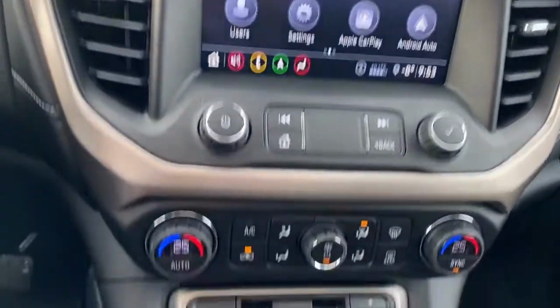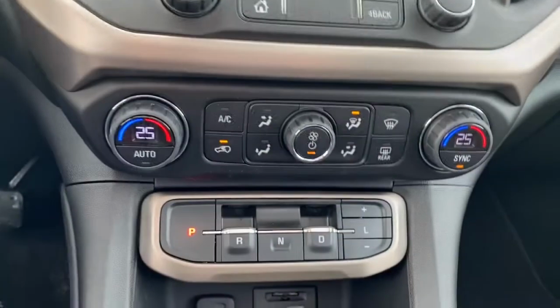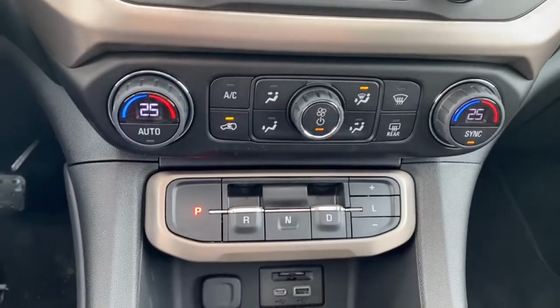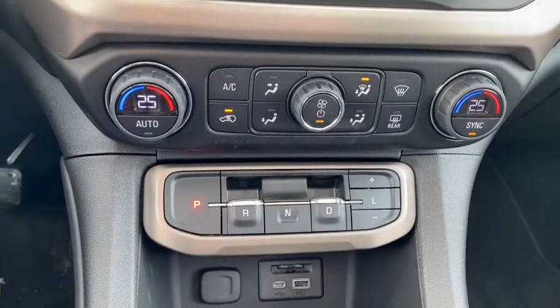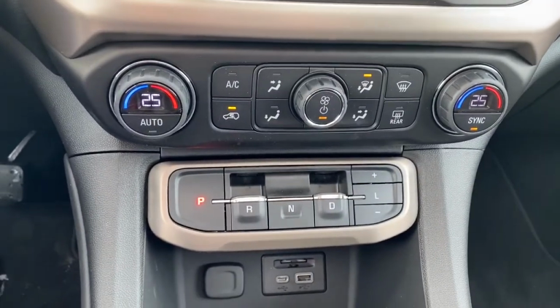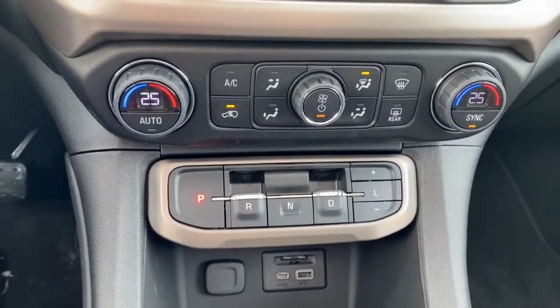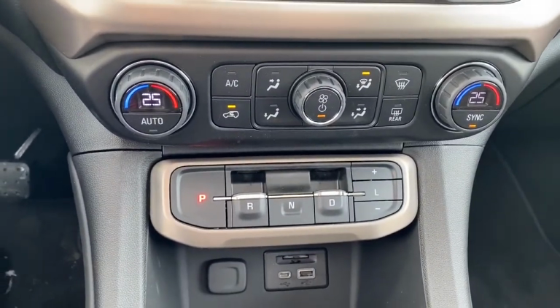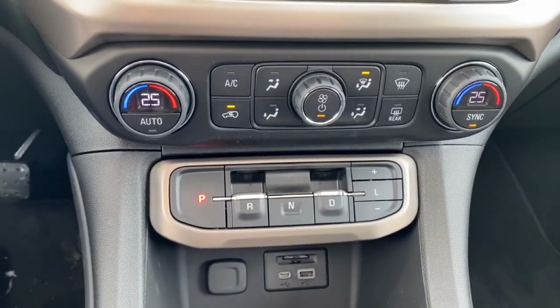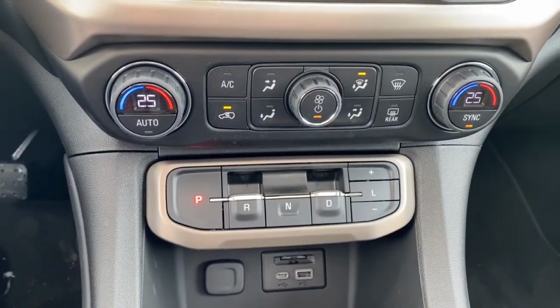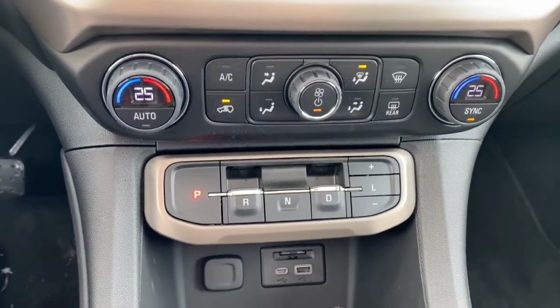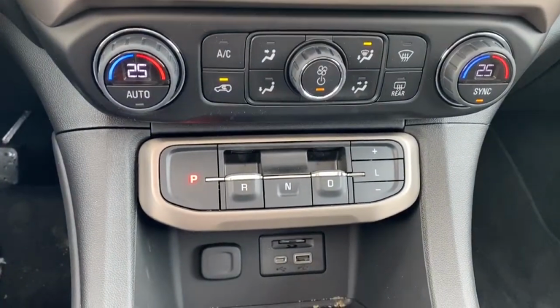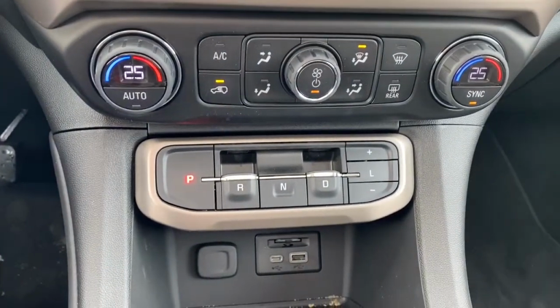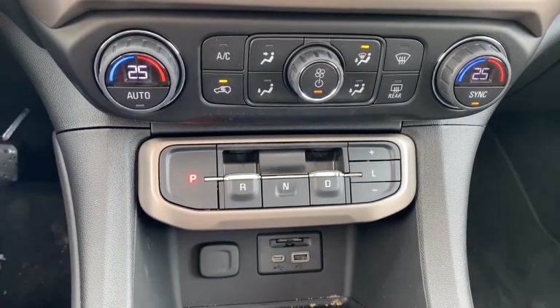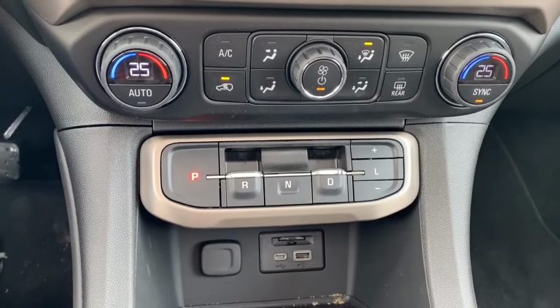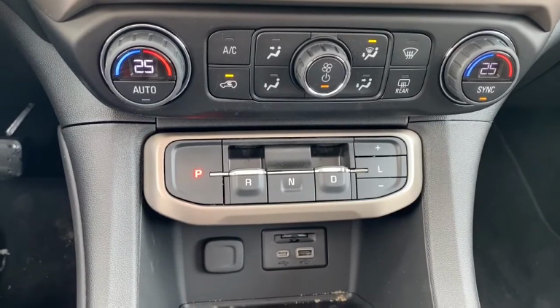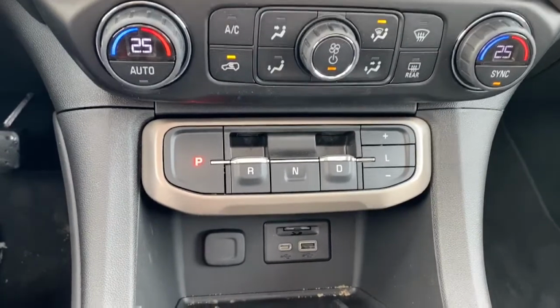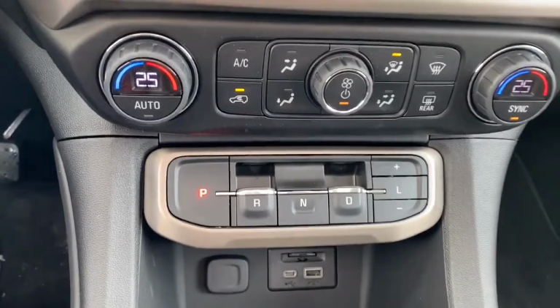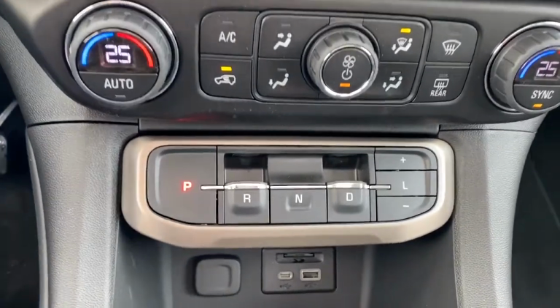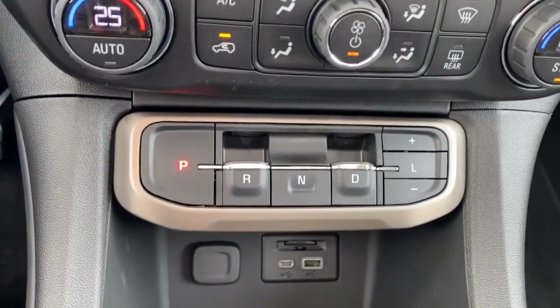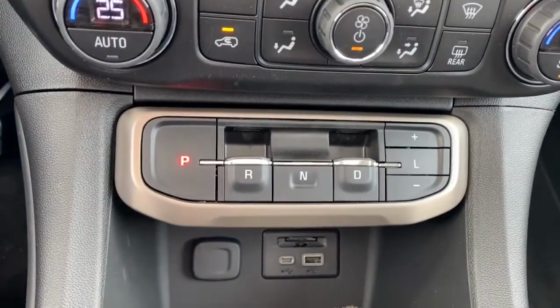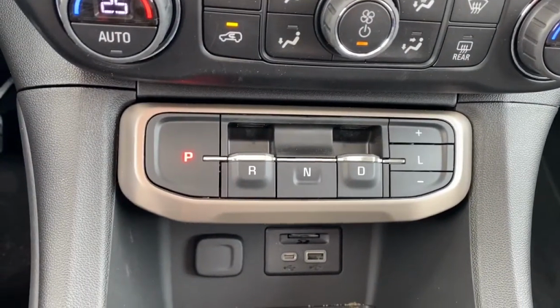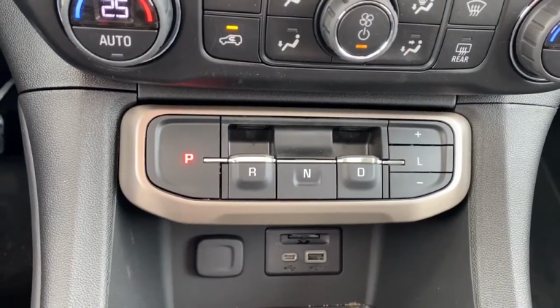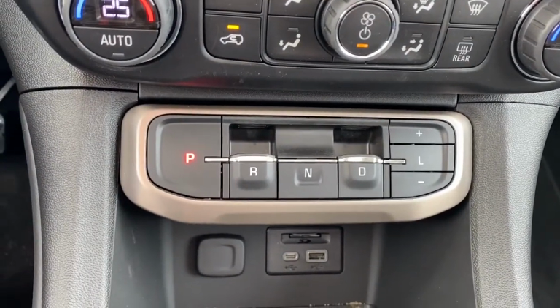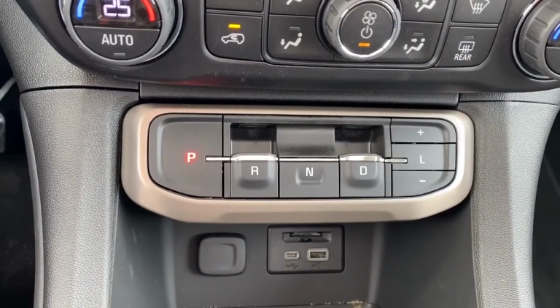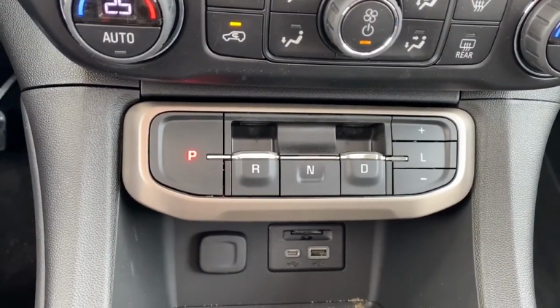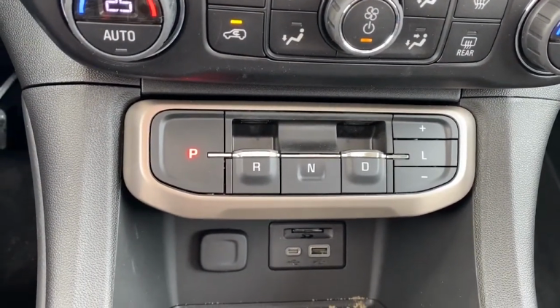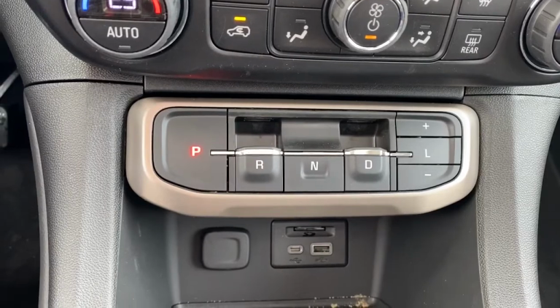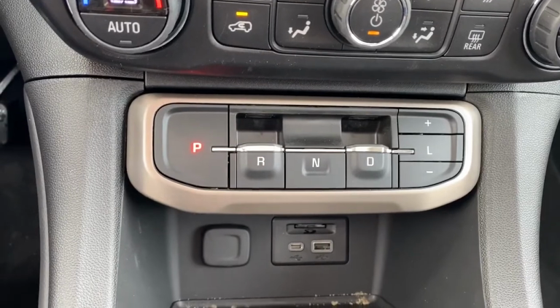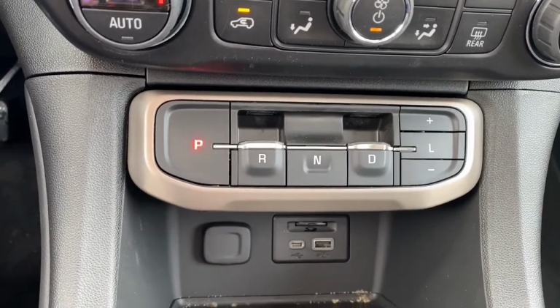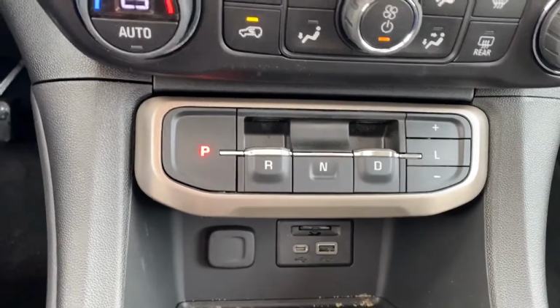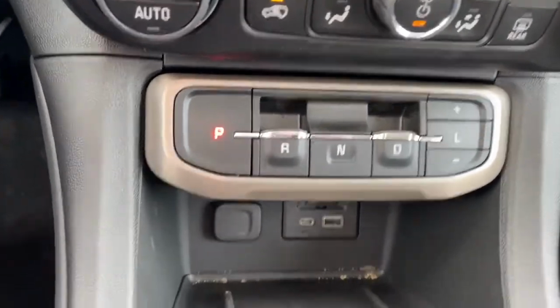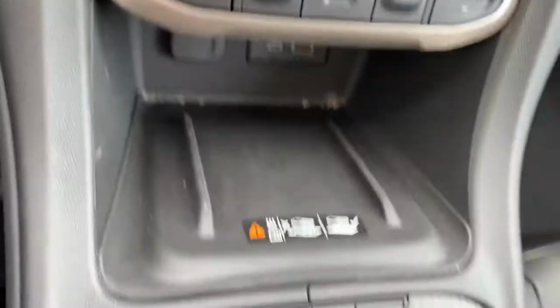Down below we've got dual climate control with air conditioning, as well as our park, reverse, and drive buttons. We've got some USB and power plug-ins as well as an SD card slot located down below.